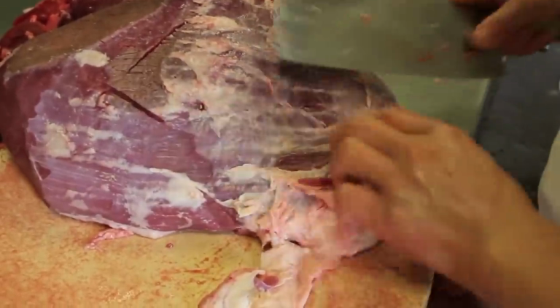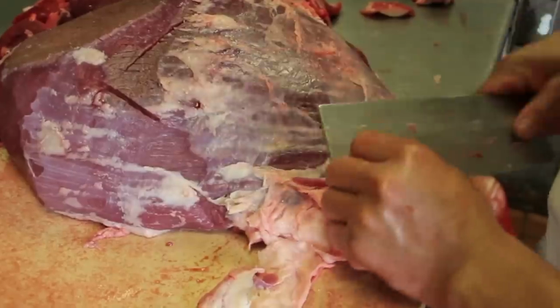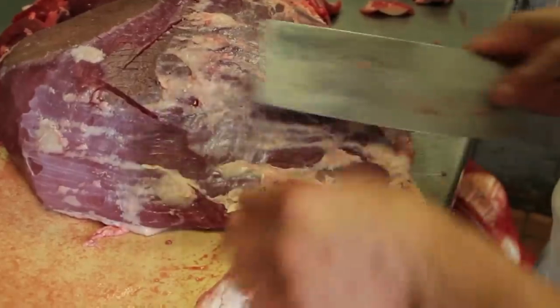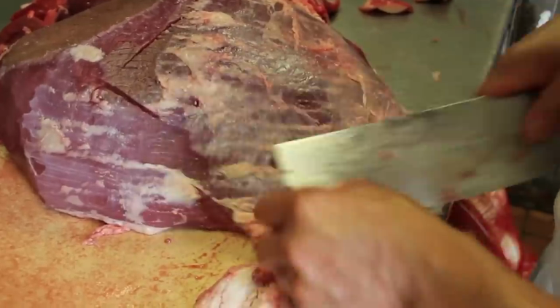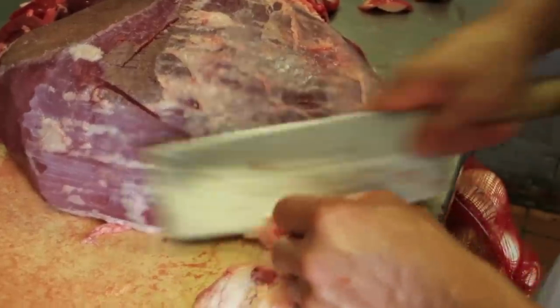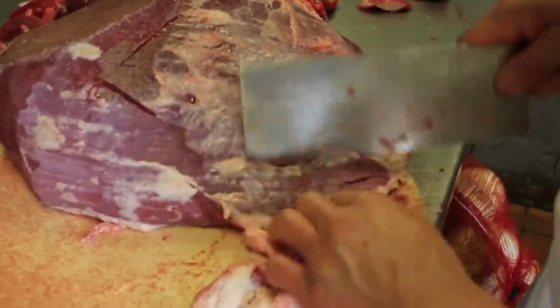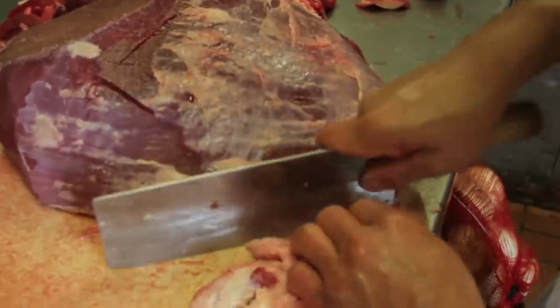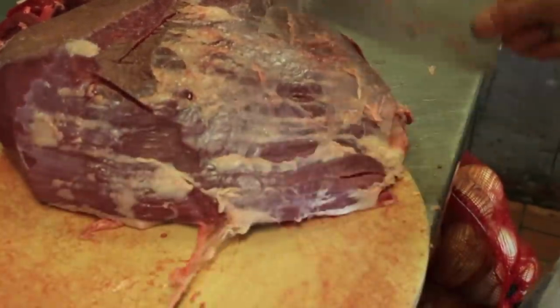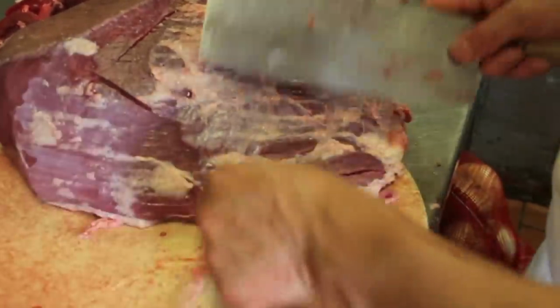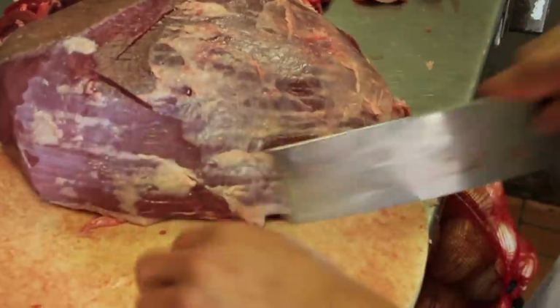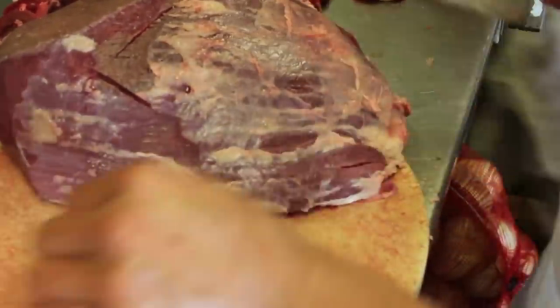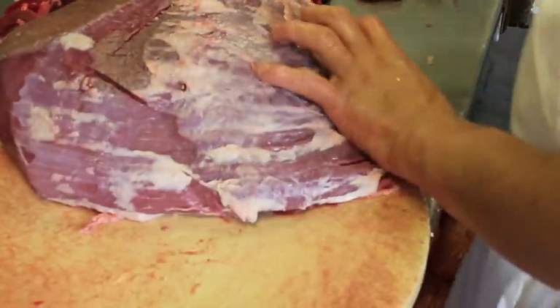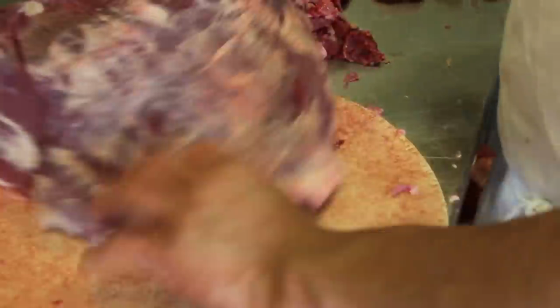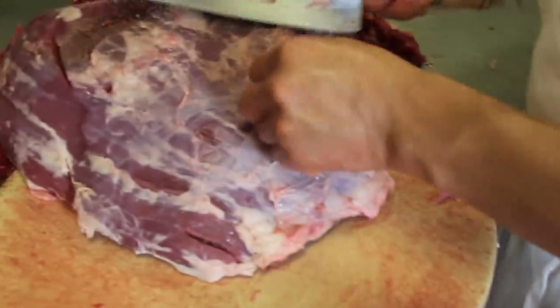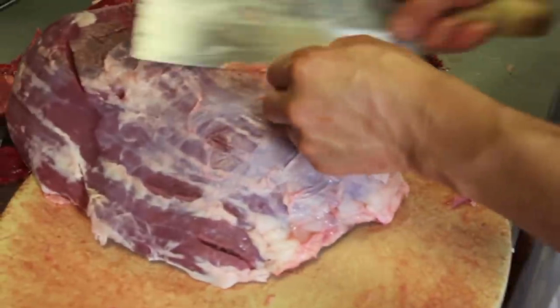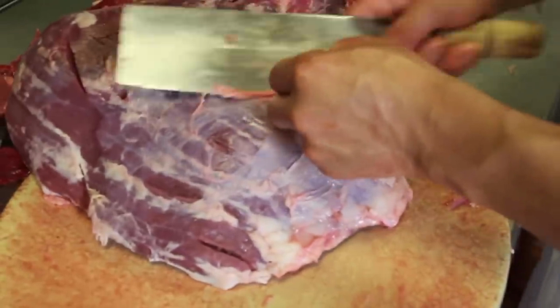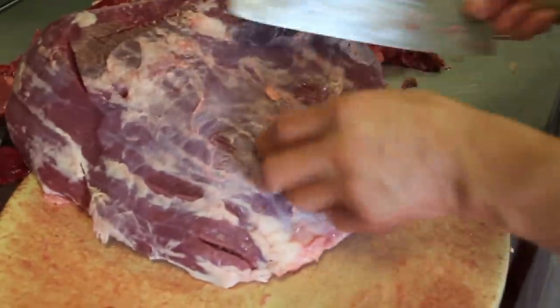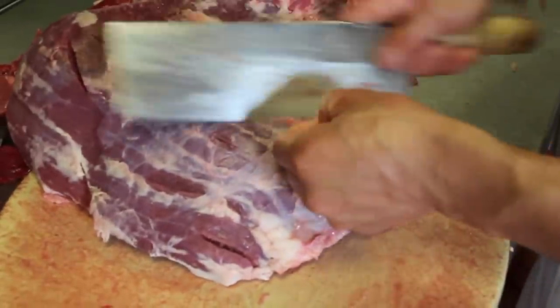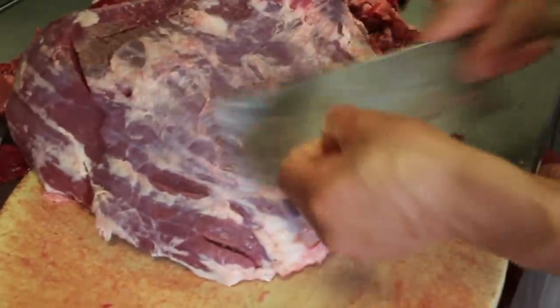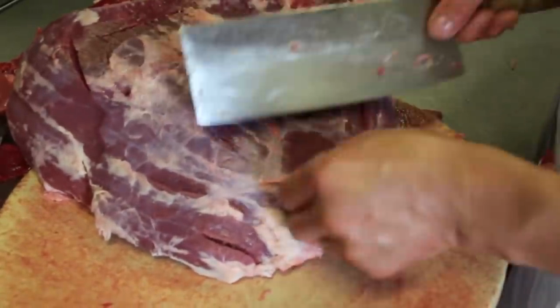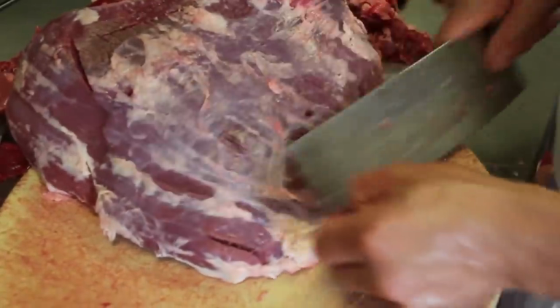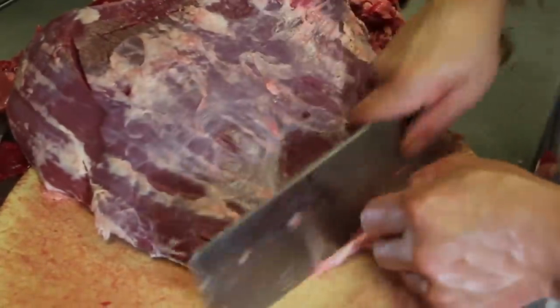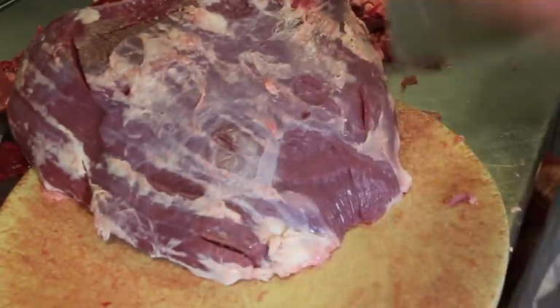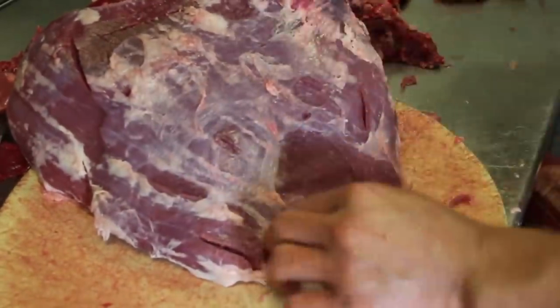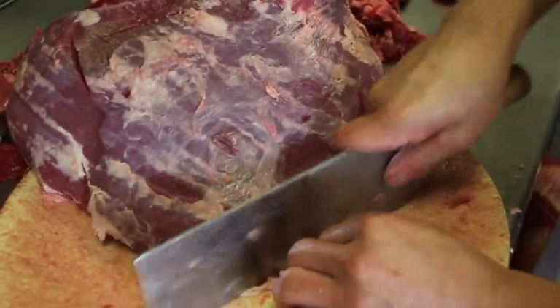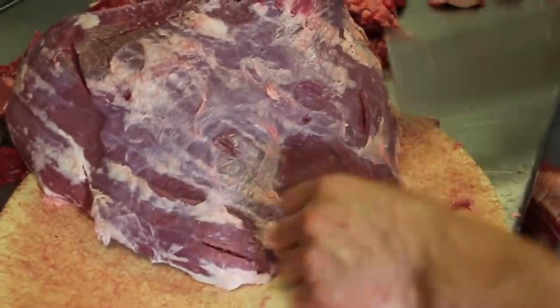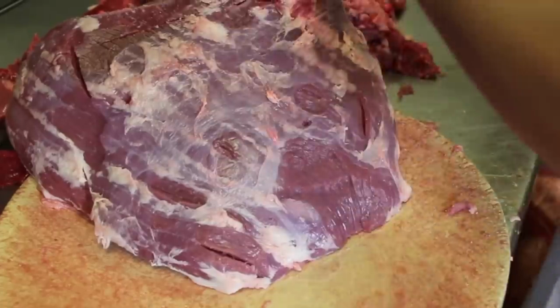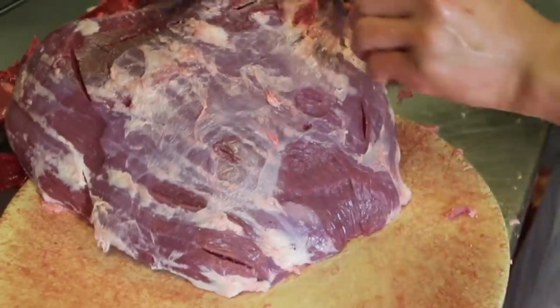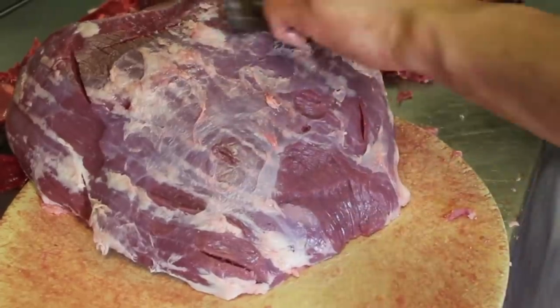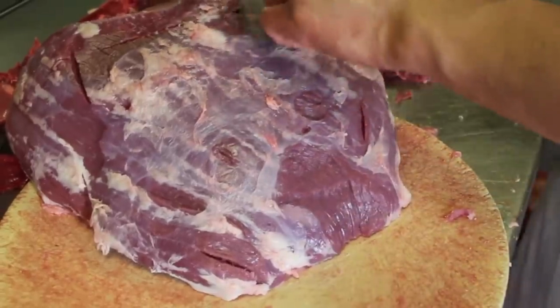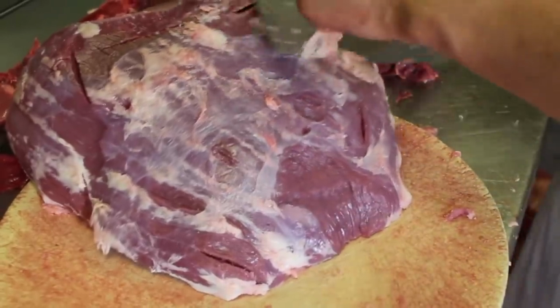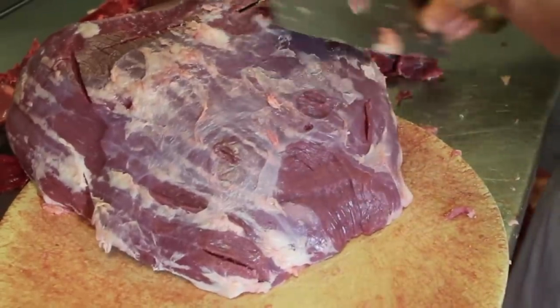As you can see from the beginning, he trims off the excess fats and now he's trimming off the membranes of the top round. There is probably about seven to nine pounds or three to four kilograms of fat.